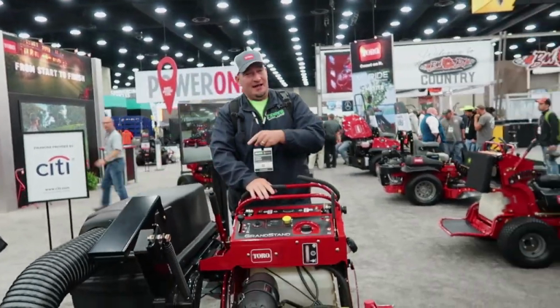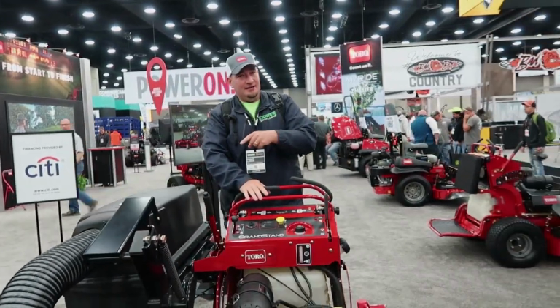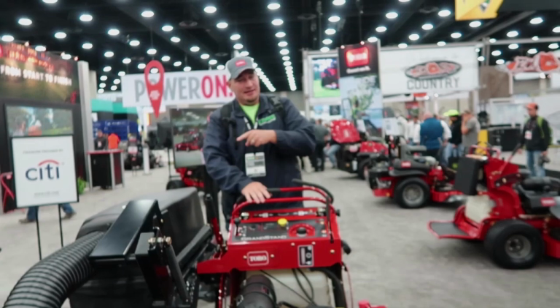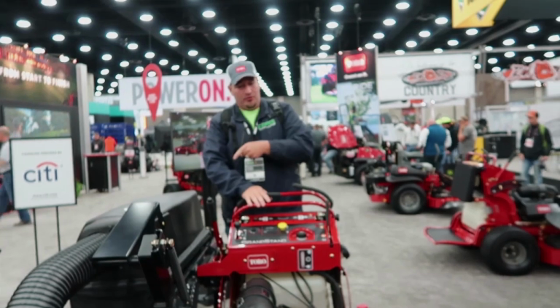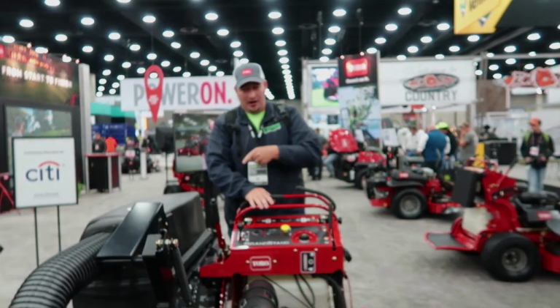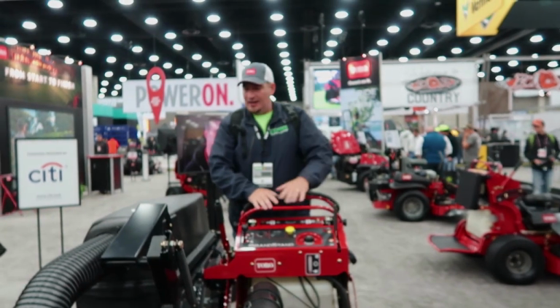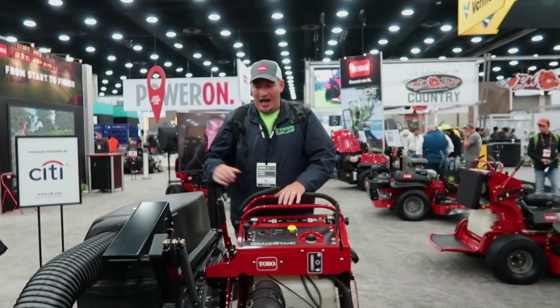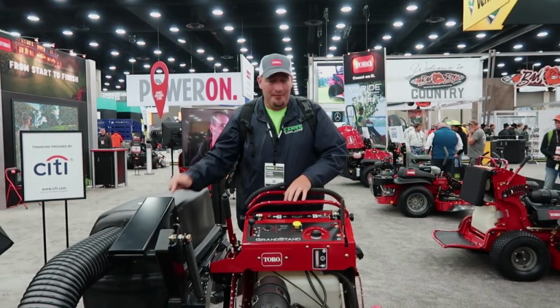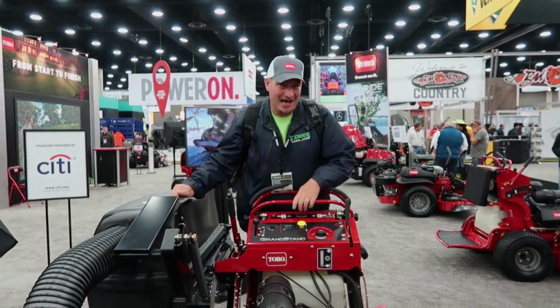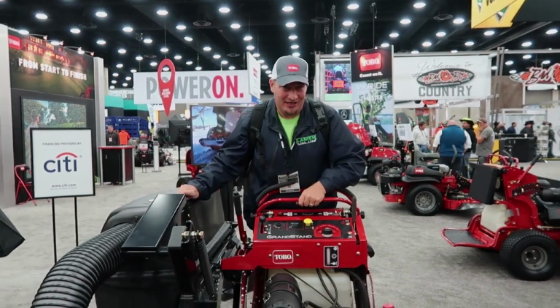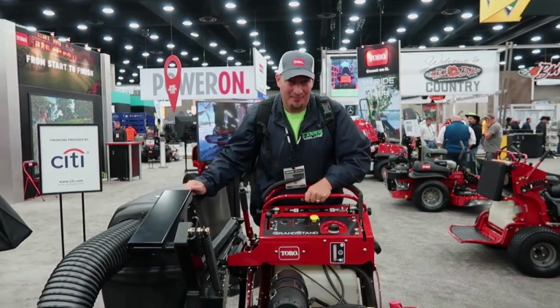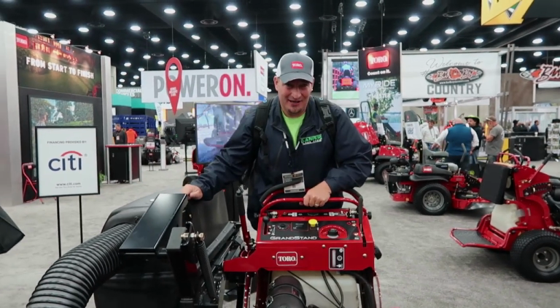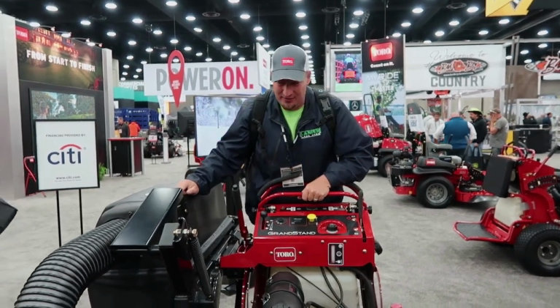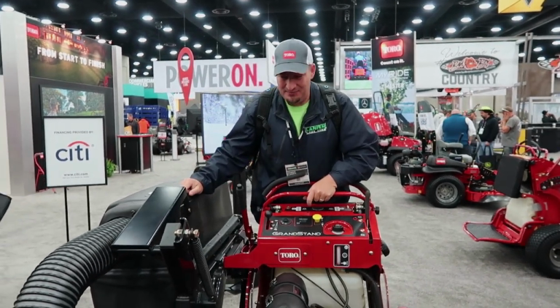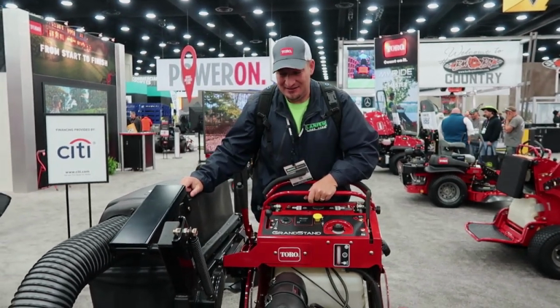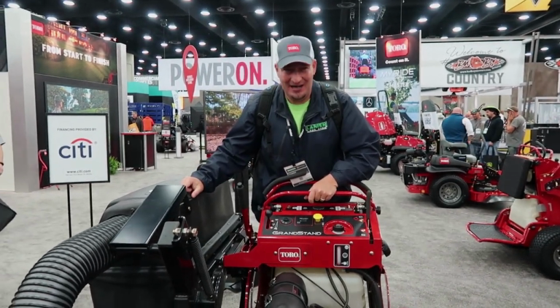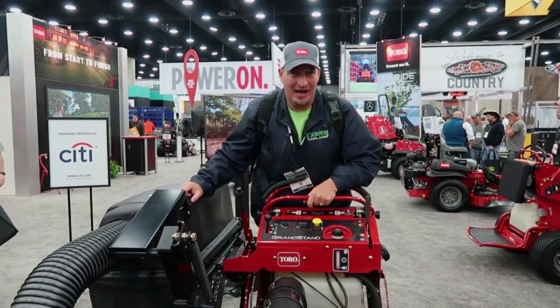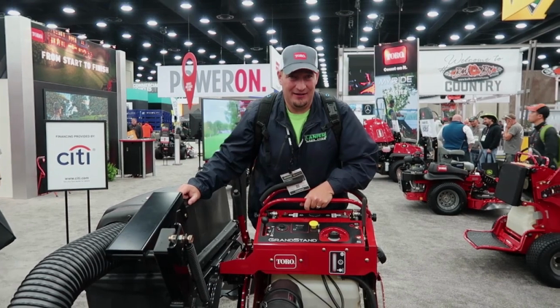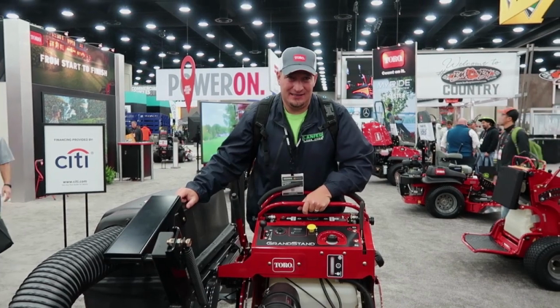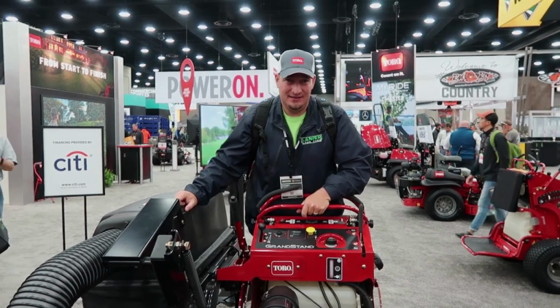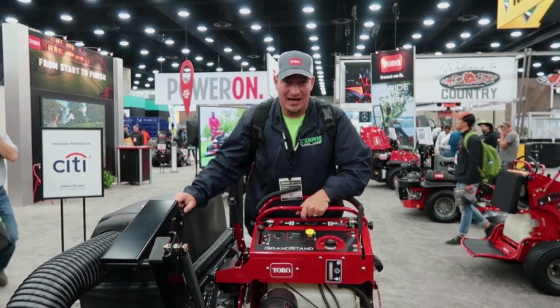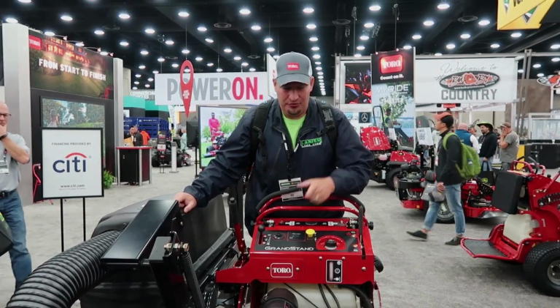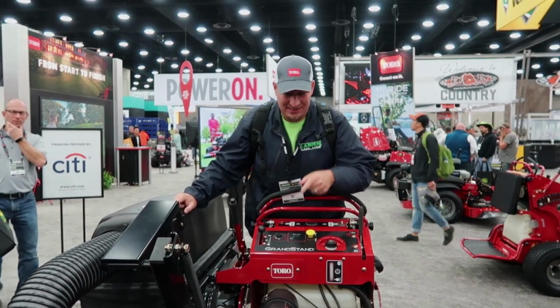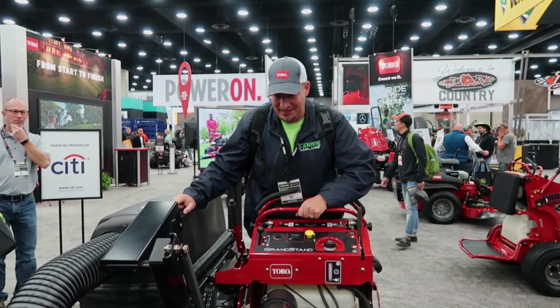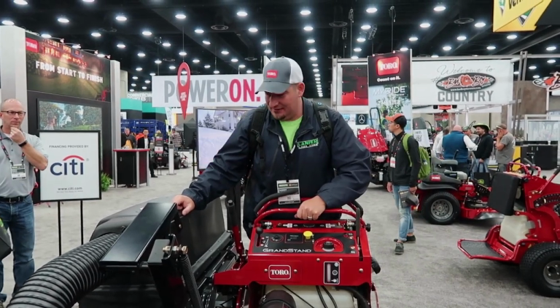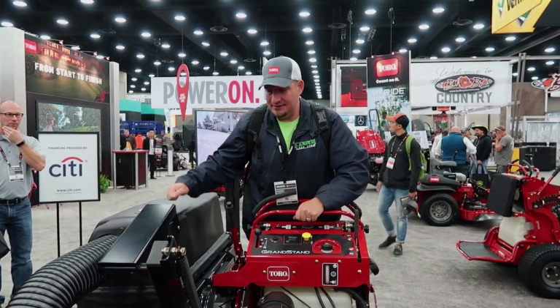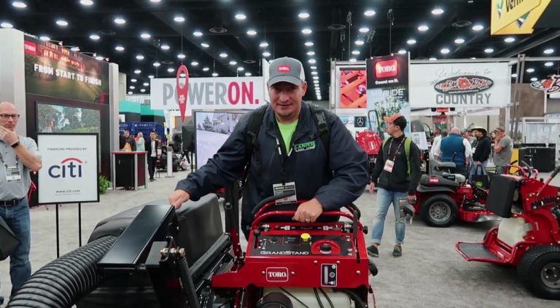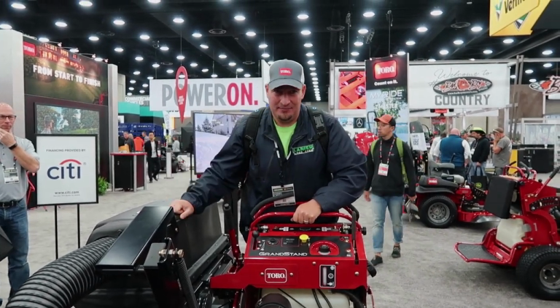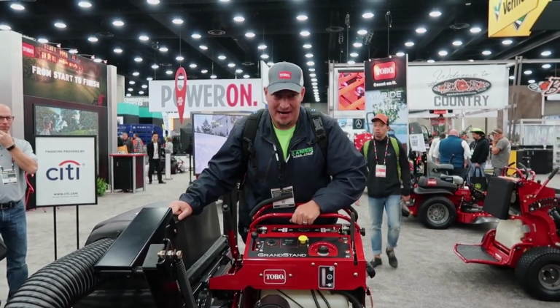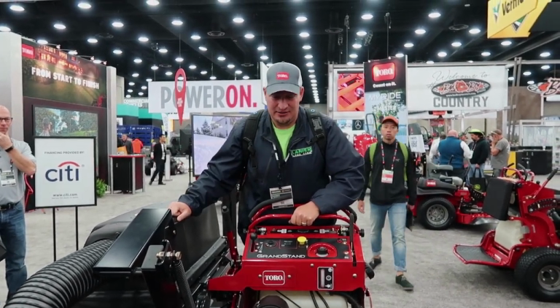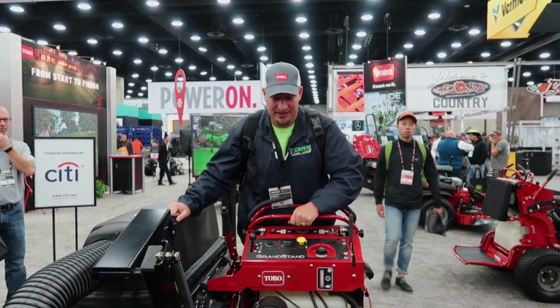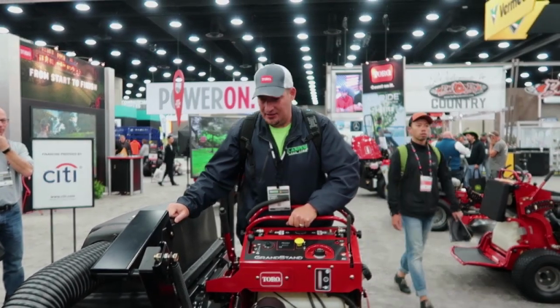This thing is going to be great. I may actually think about getting one of these because I know I hate leaf season, and with leaf season being here, this could be a game changer for me.